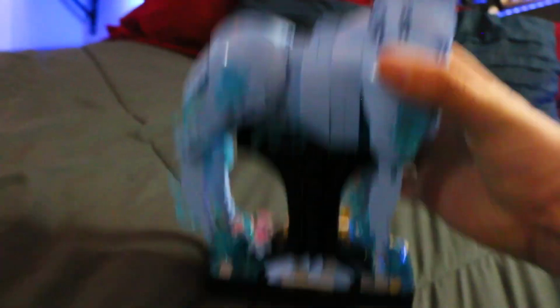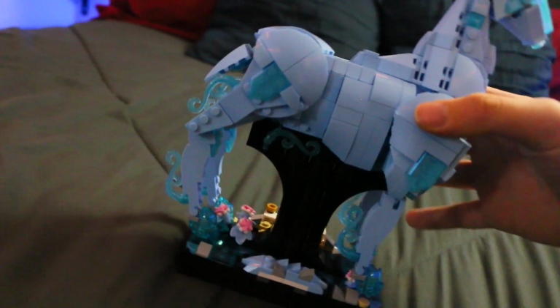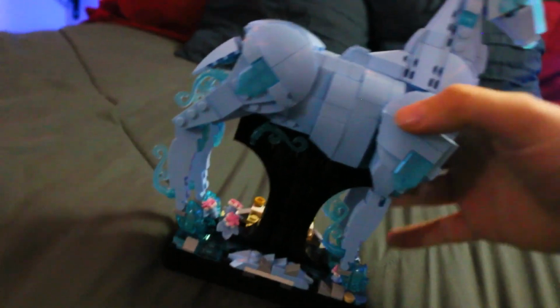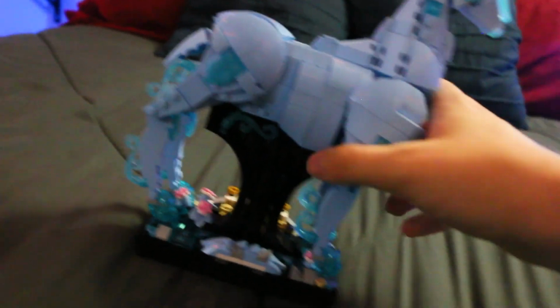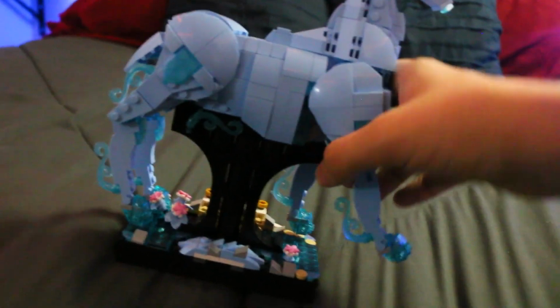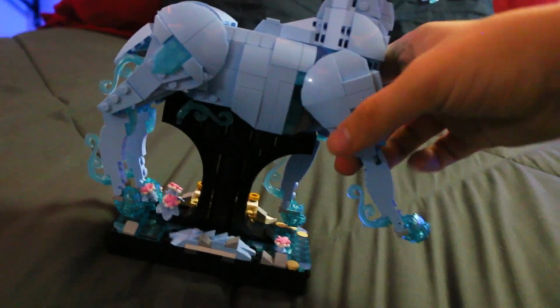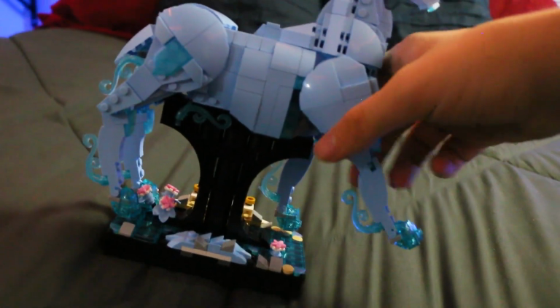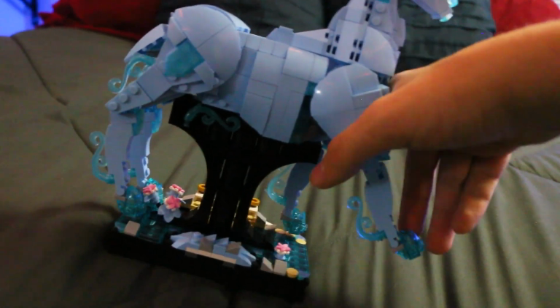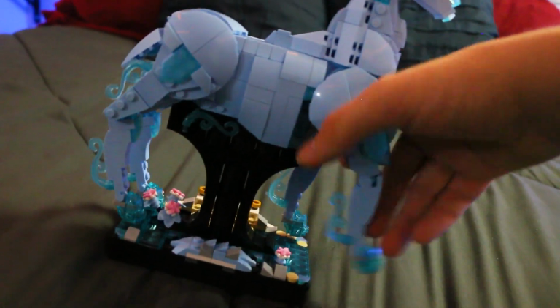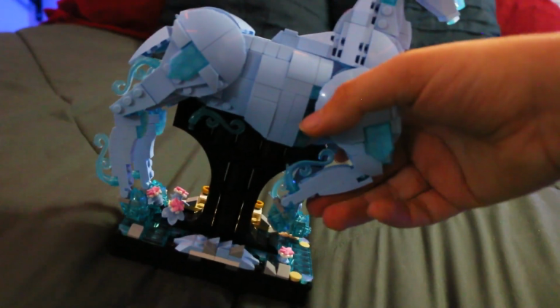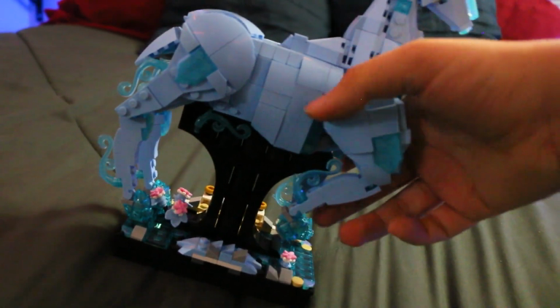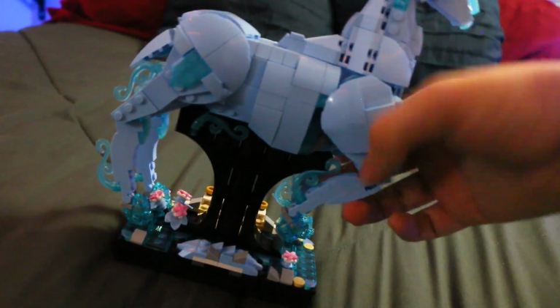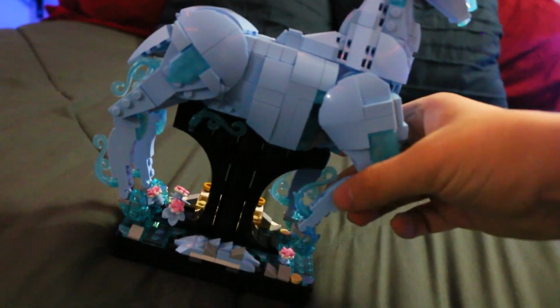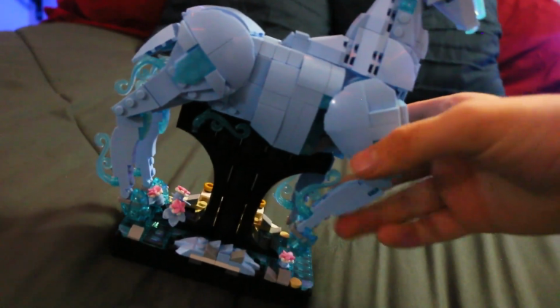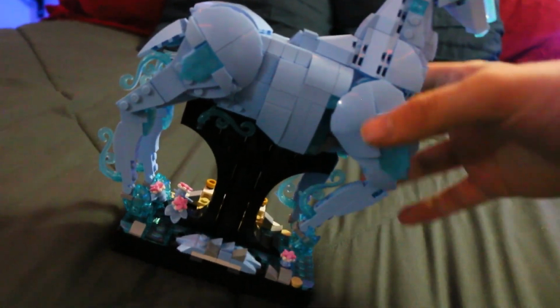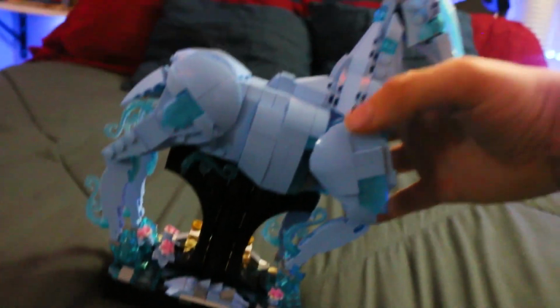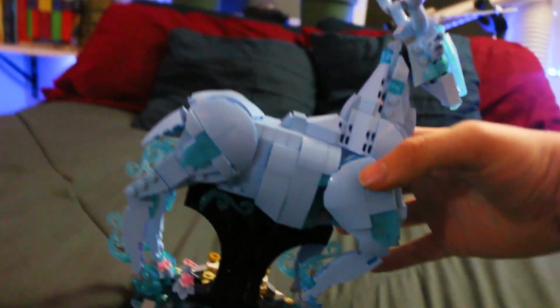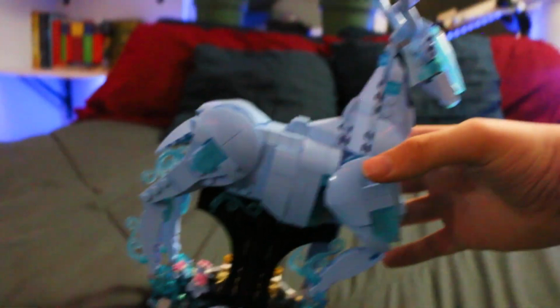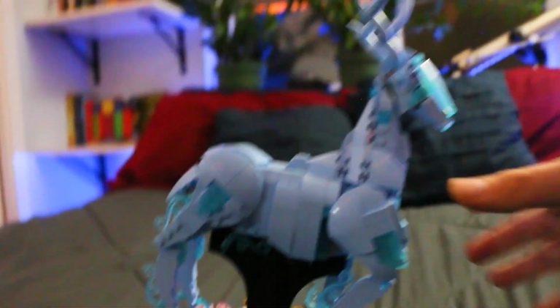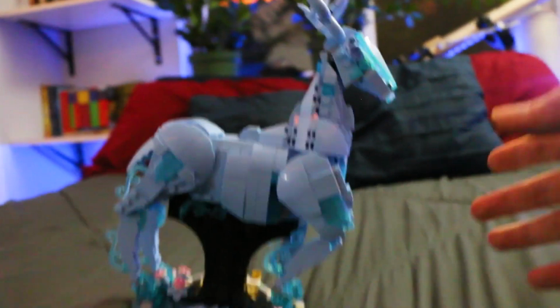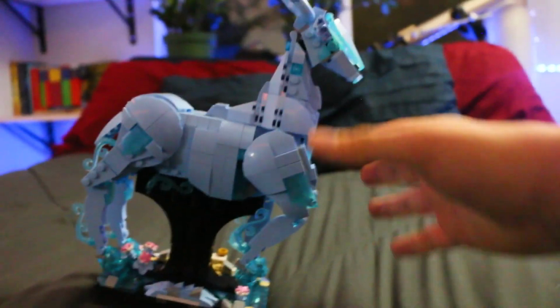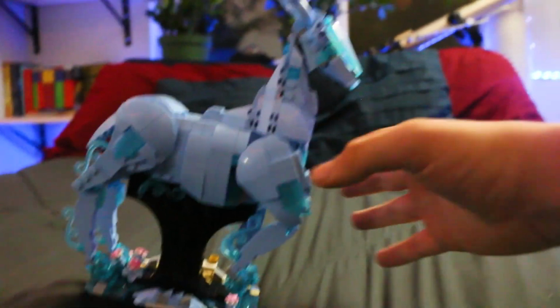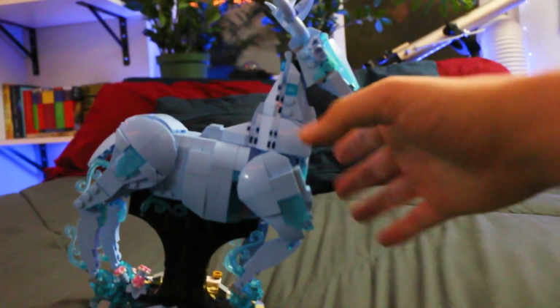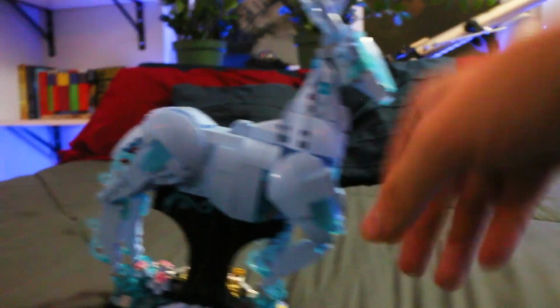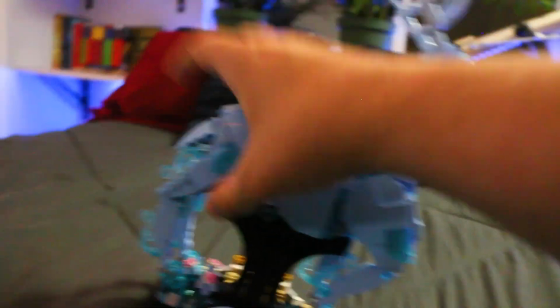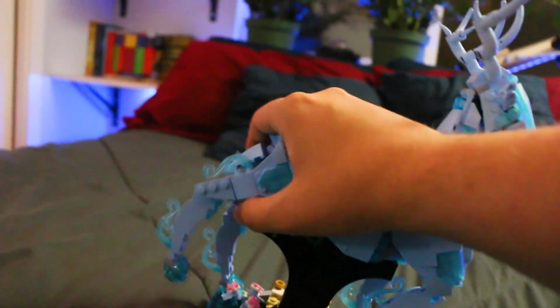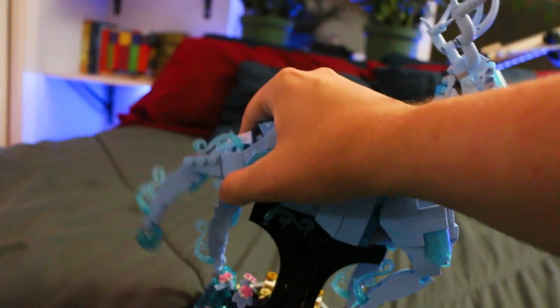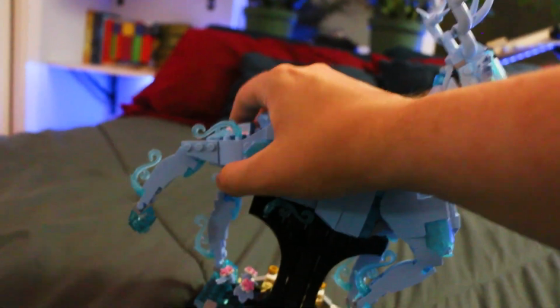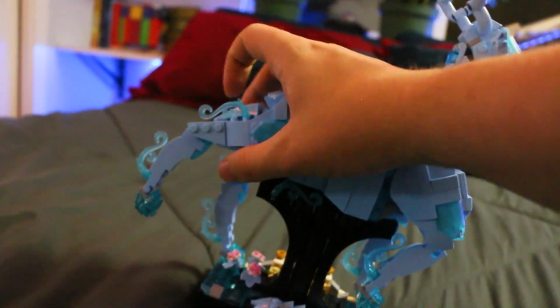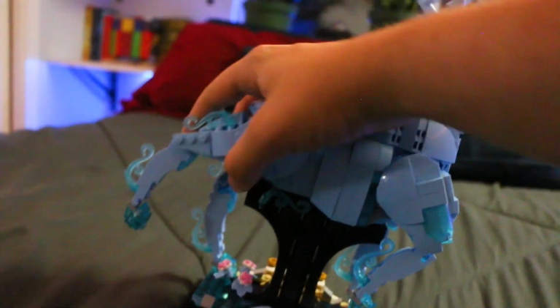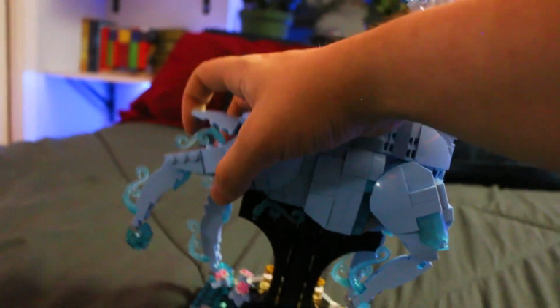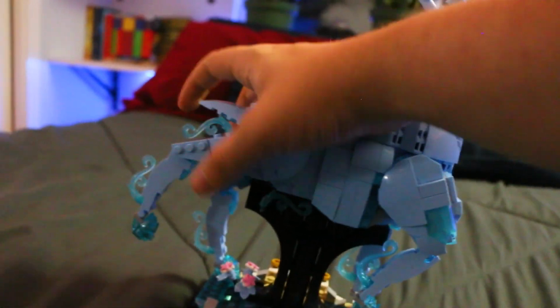They're so cool — they actually bend. You can bend the legs if you want. All the legs bend, the tail bends too, just to position it however you want.